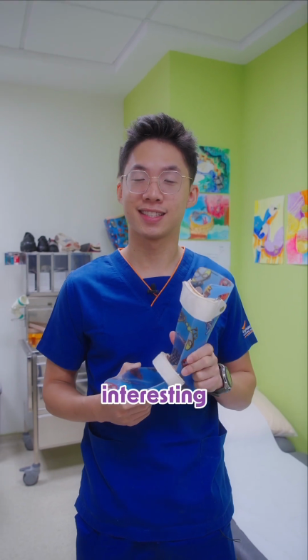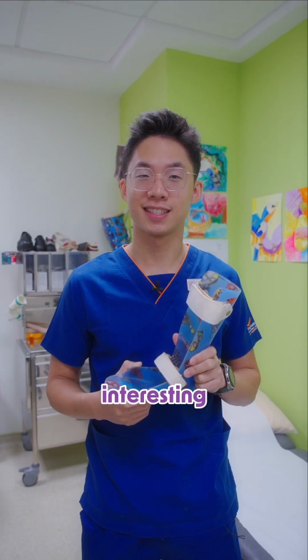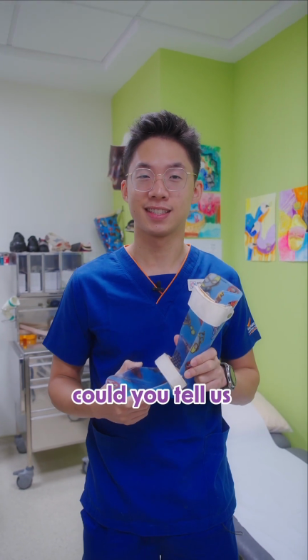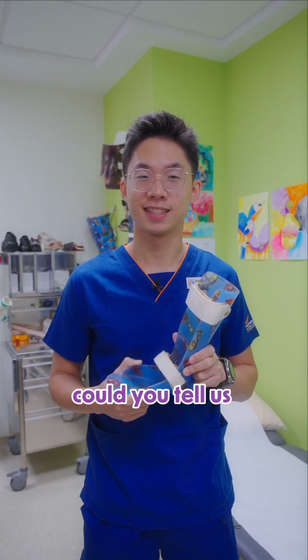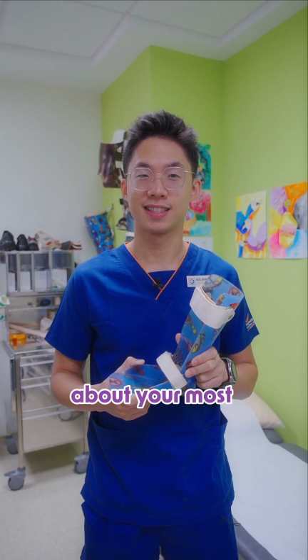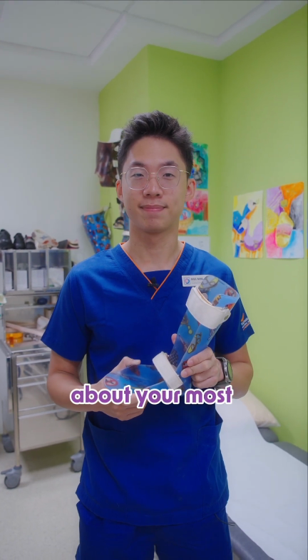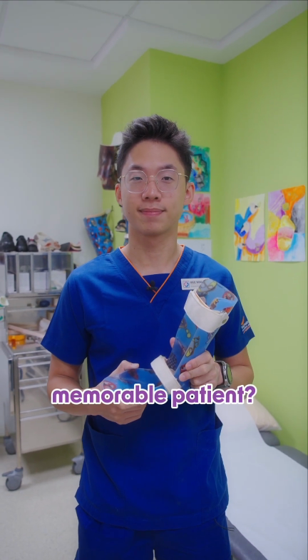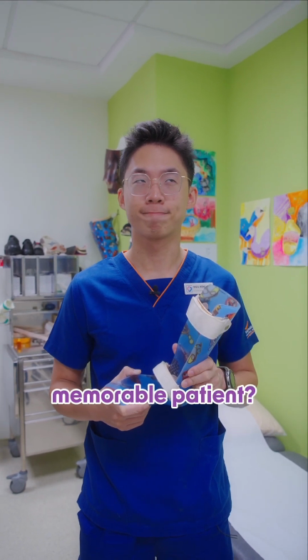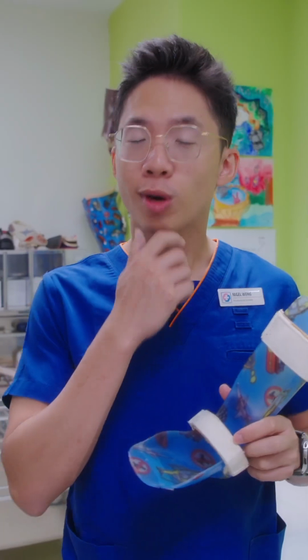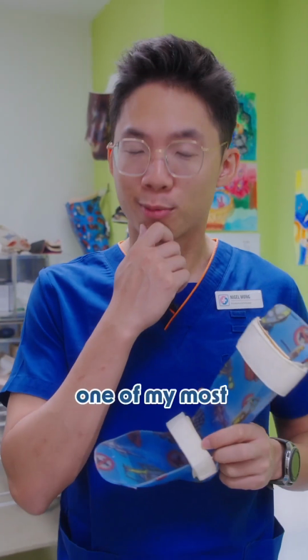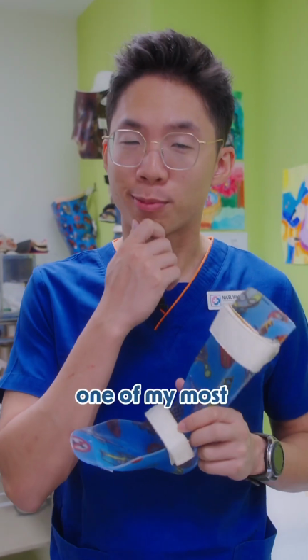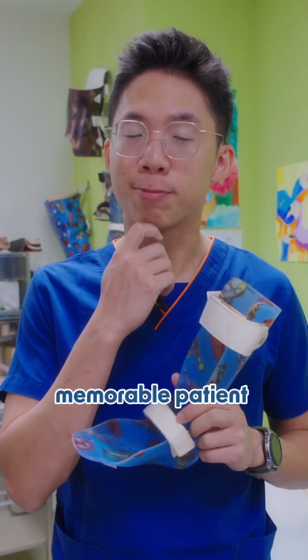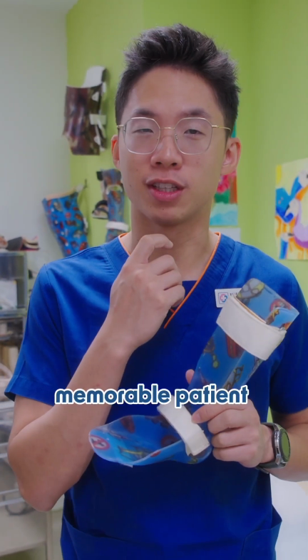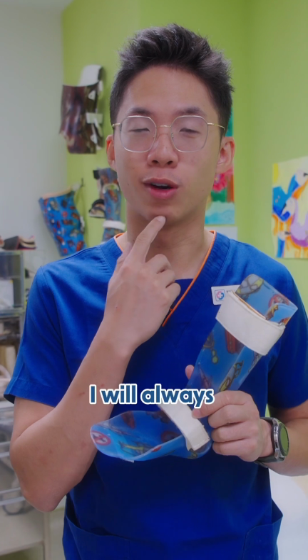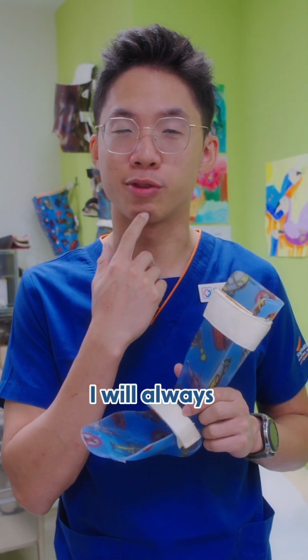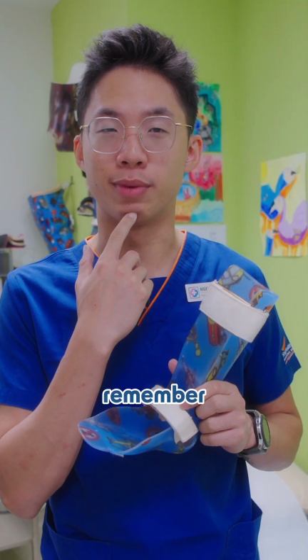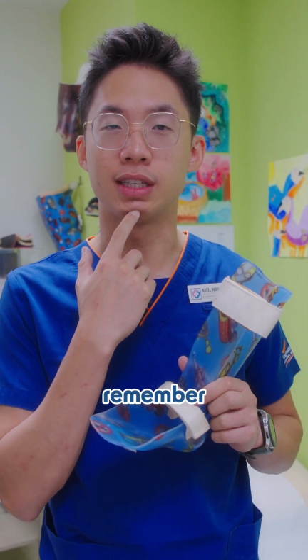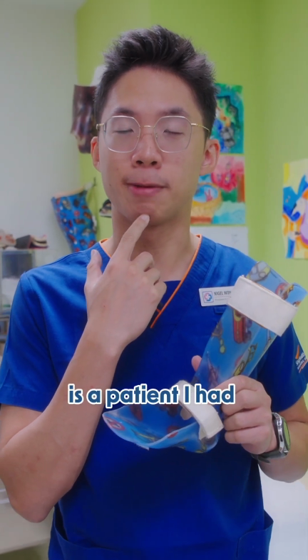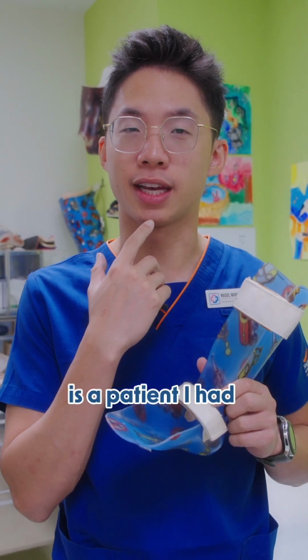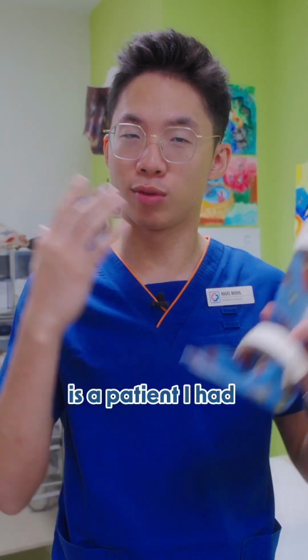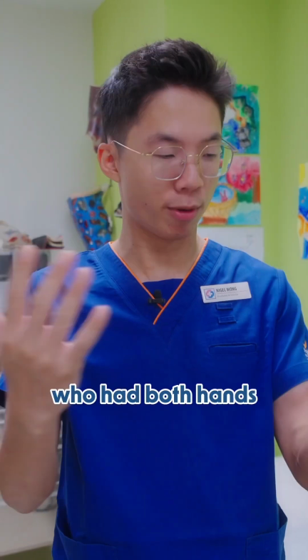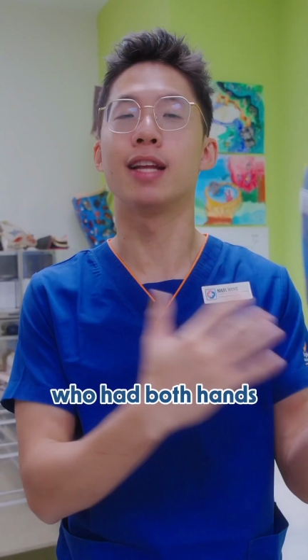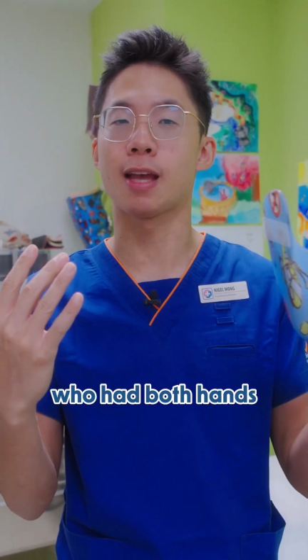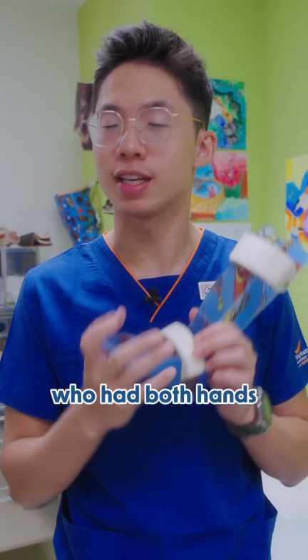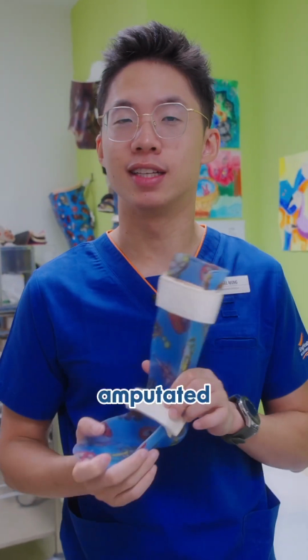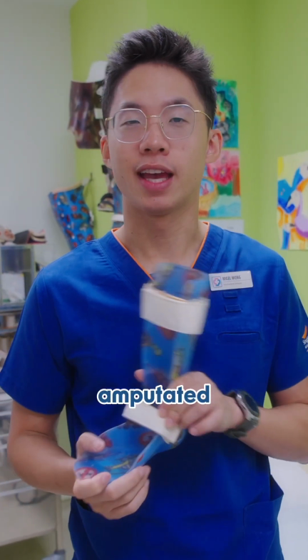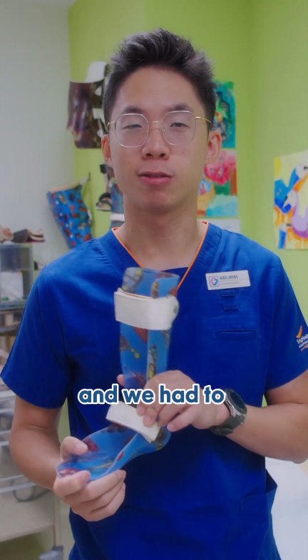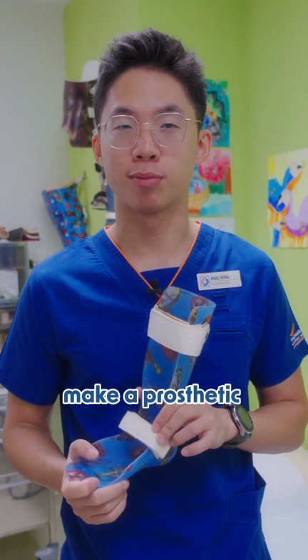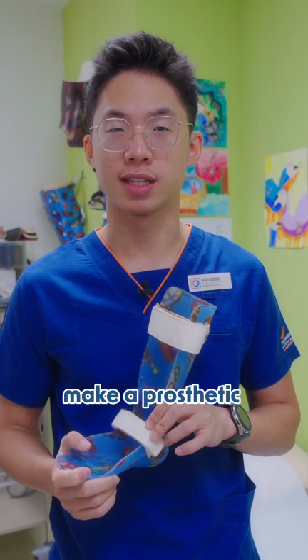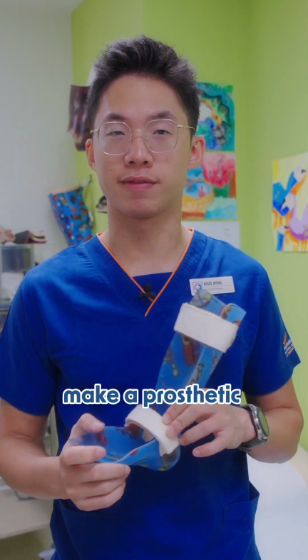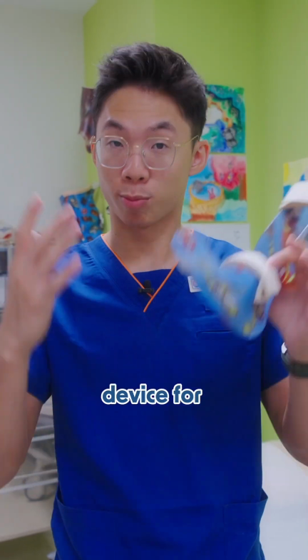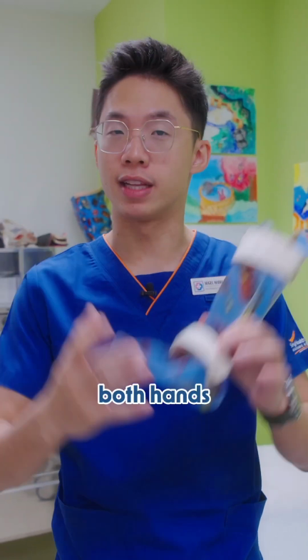Interesting, could you tell us about your most memorable patient? Well, one of my most memorable patients is a patient I had who had both hands amputated, and we had to make a prosthetic device for both hands.